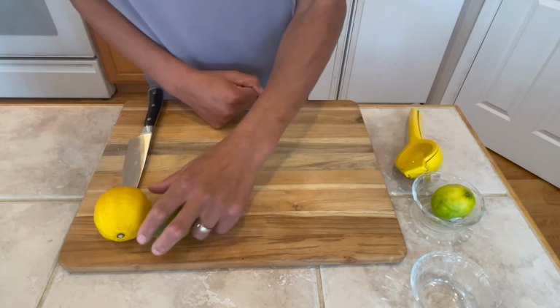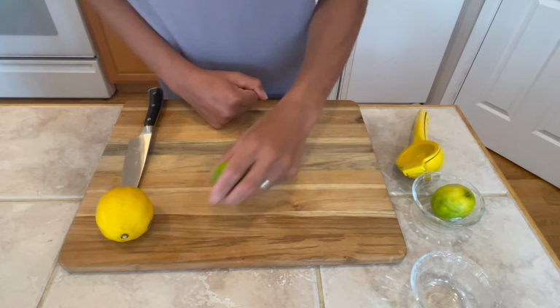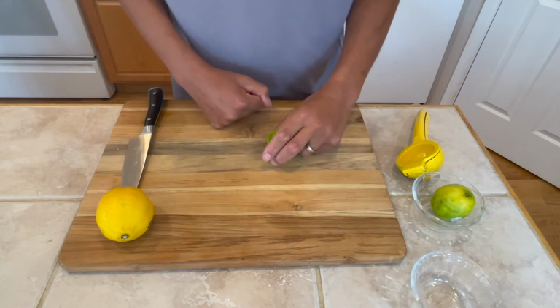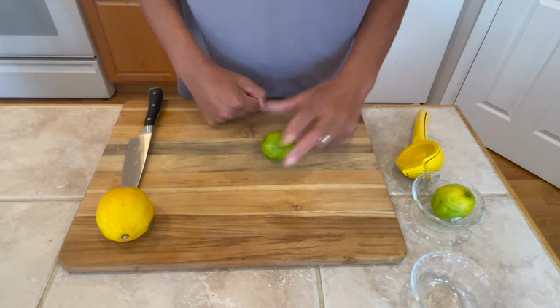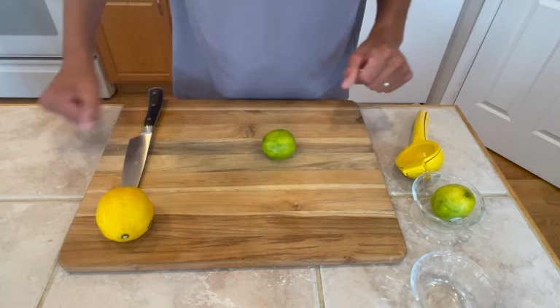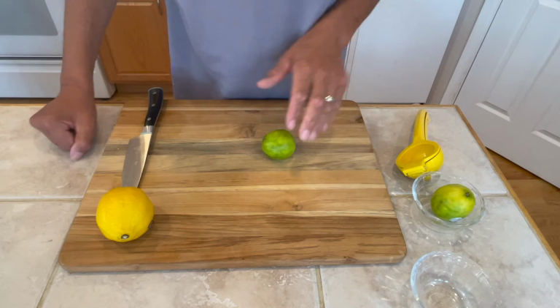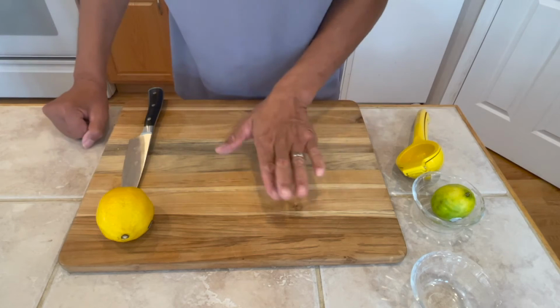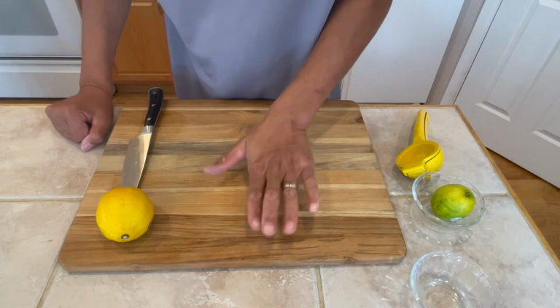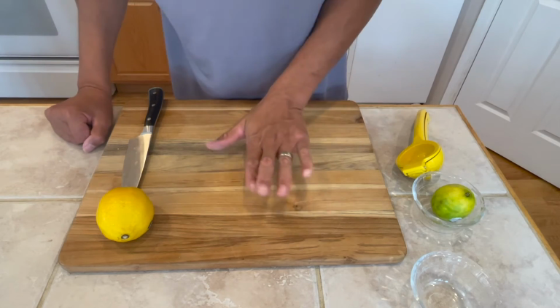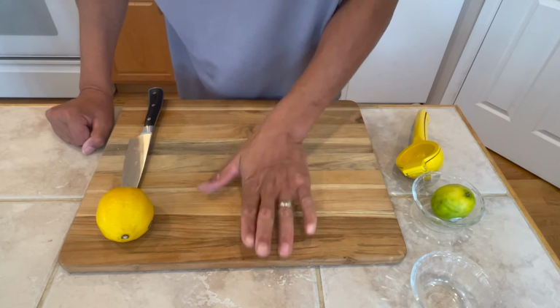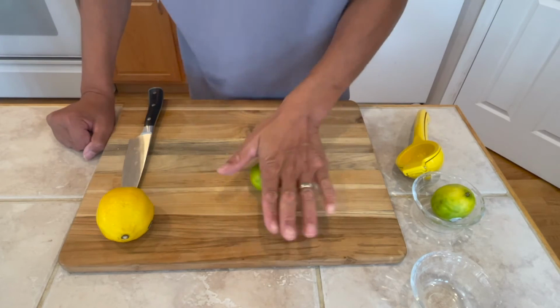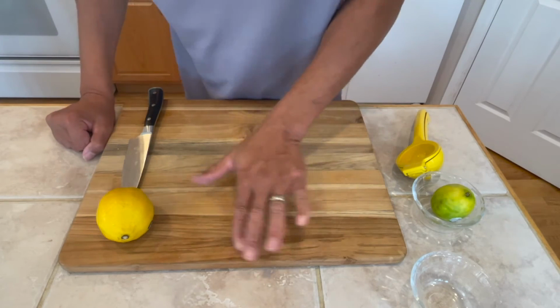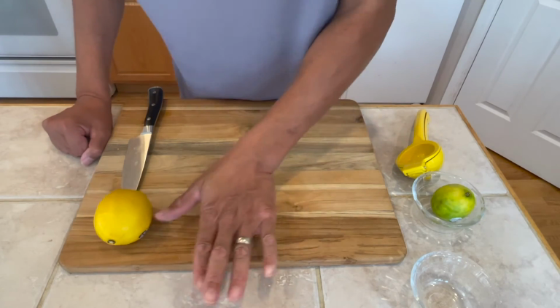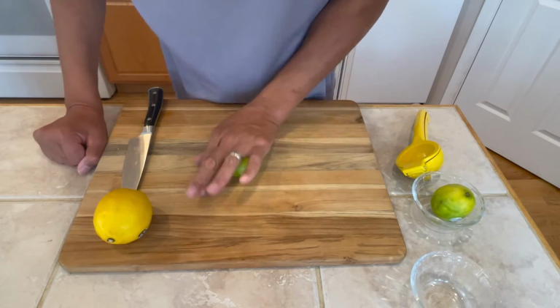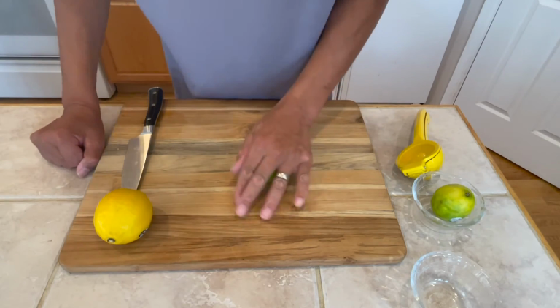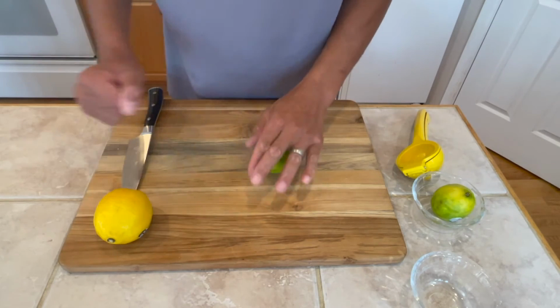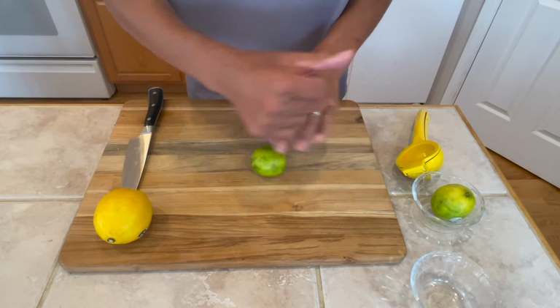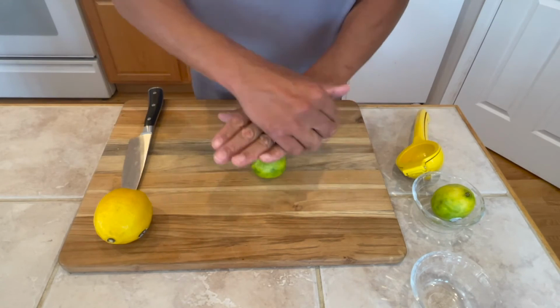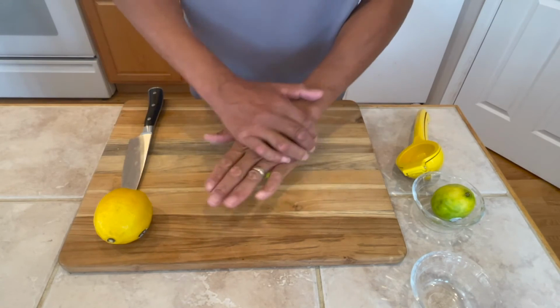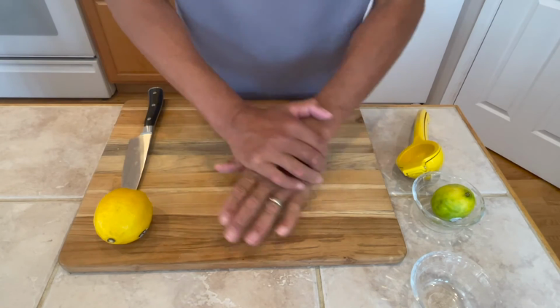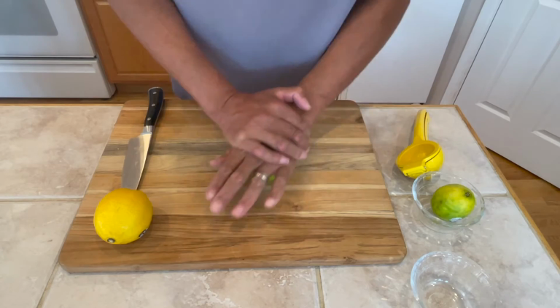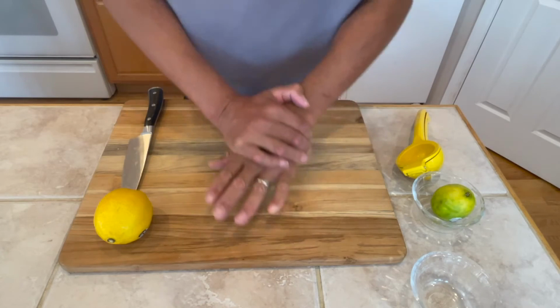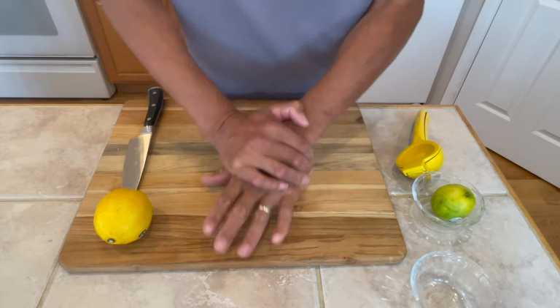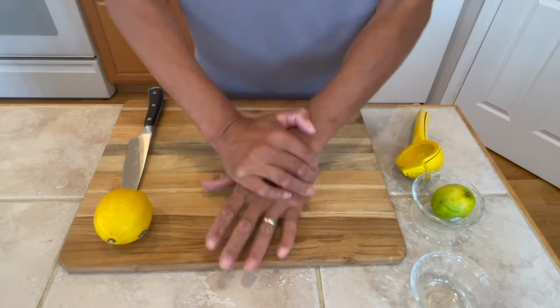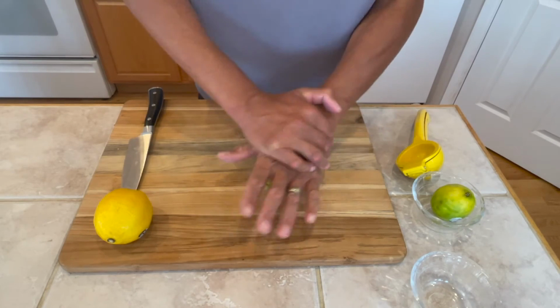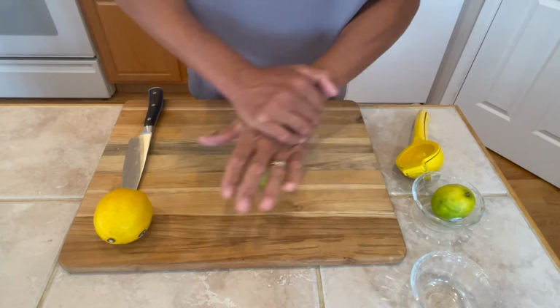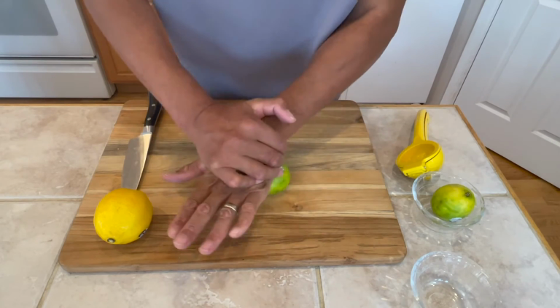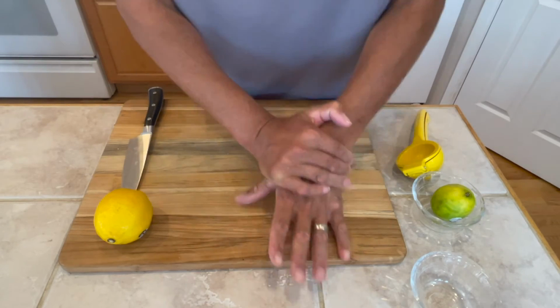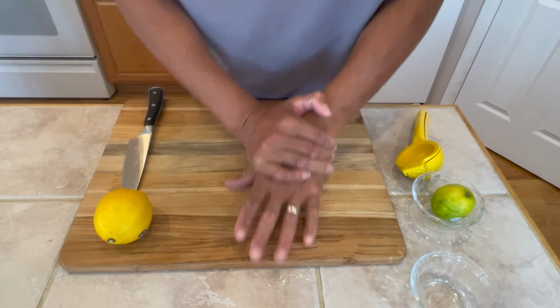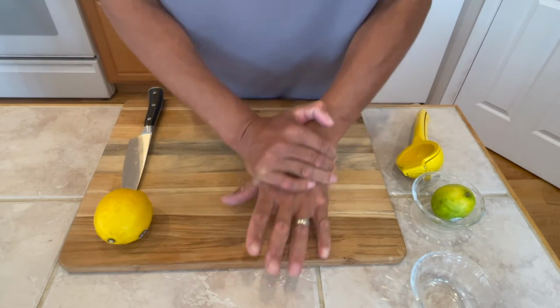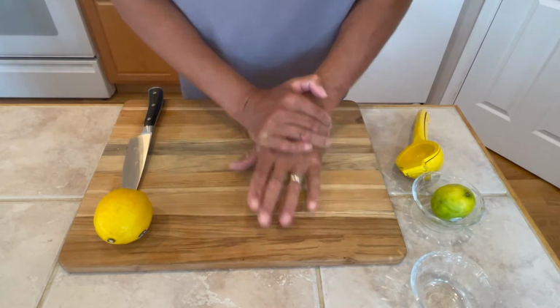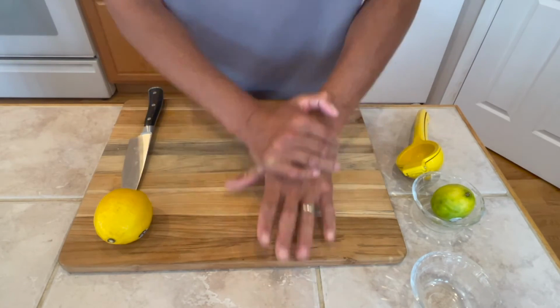To get started we're going to roll out our fruit, get it nice and soft. It mushes up the middle, gets the juice ready to flow. Roll it till it's good and soft.